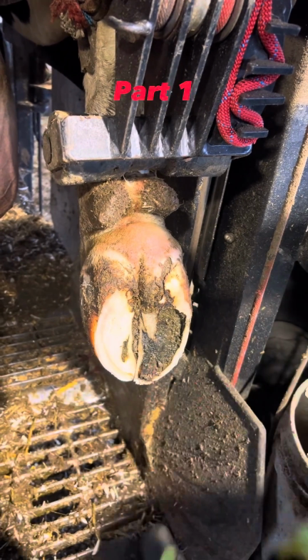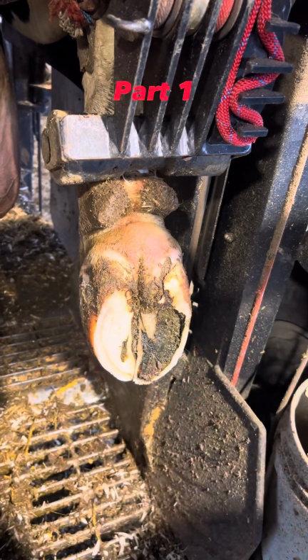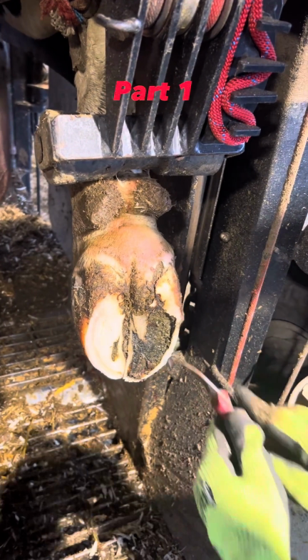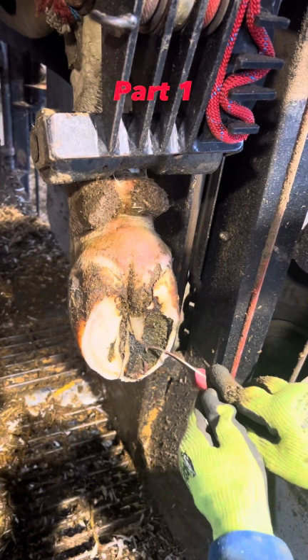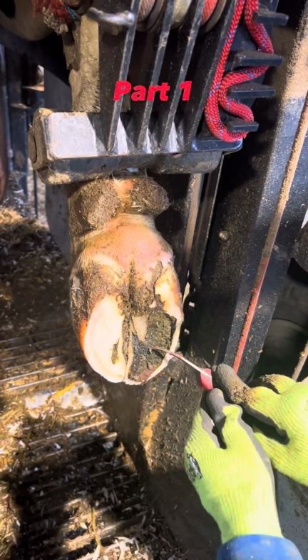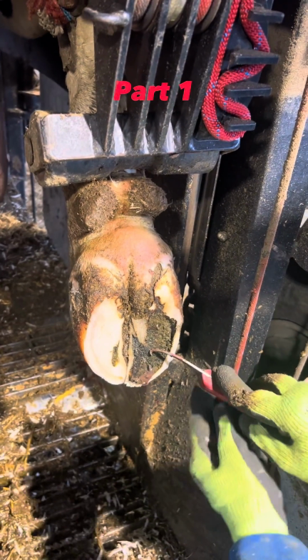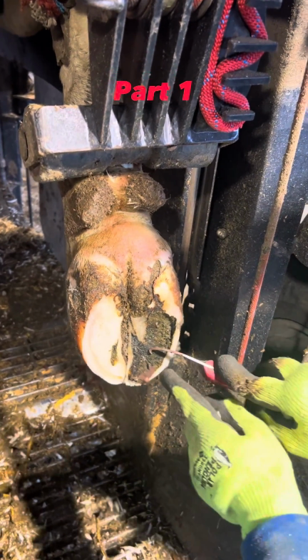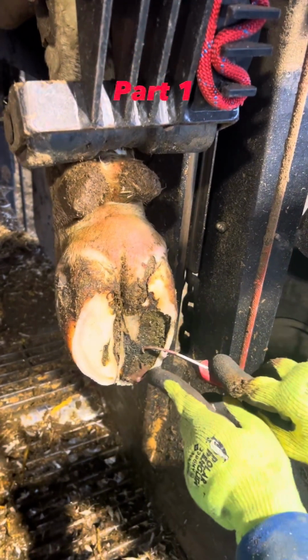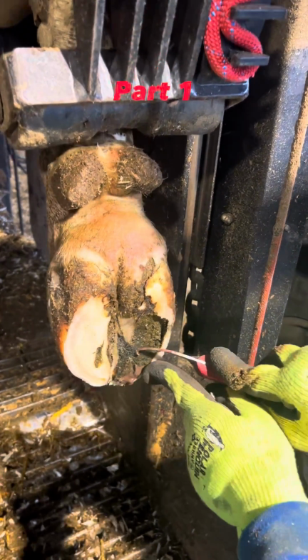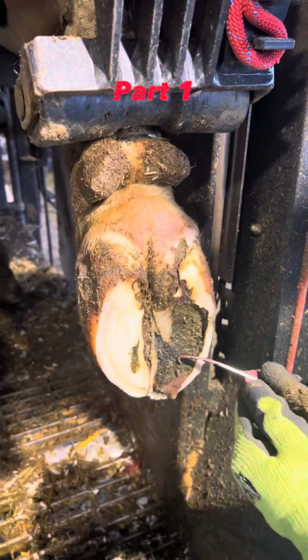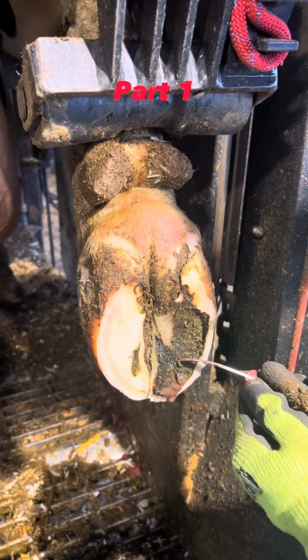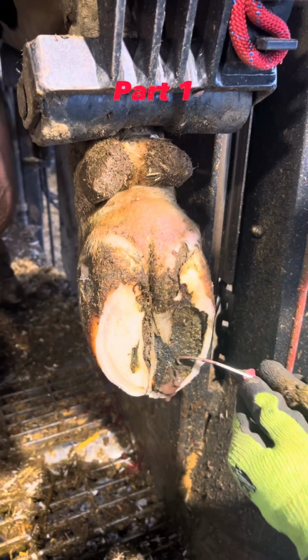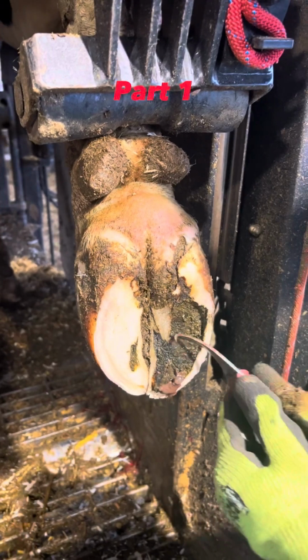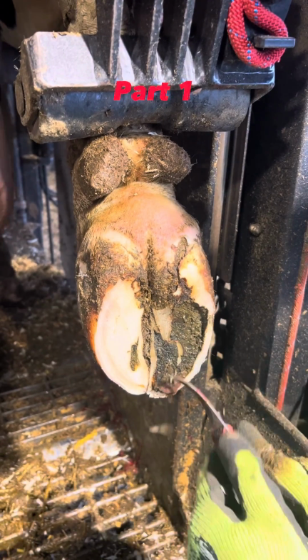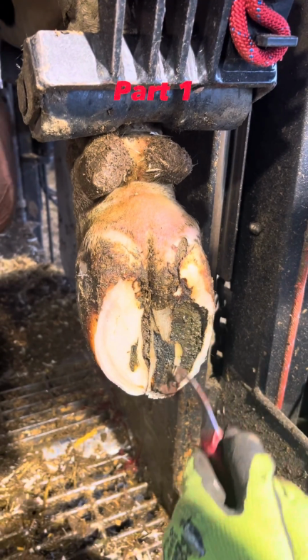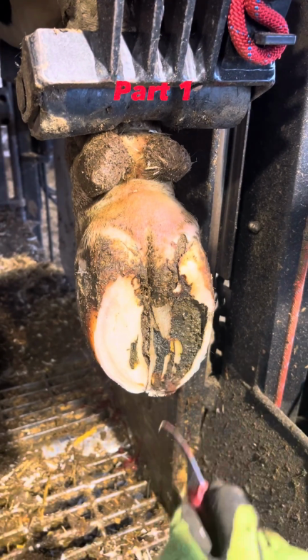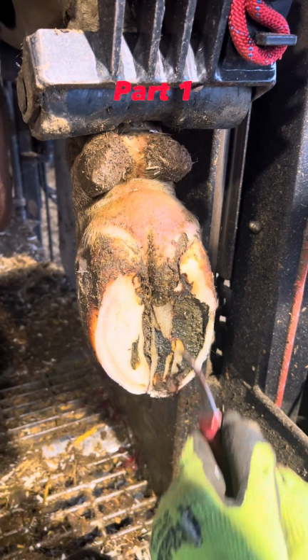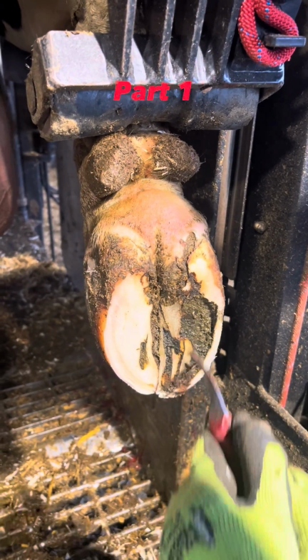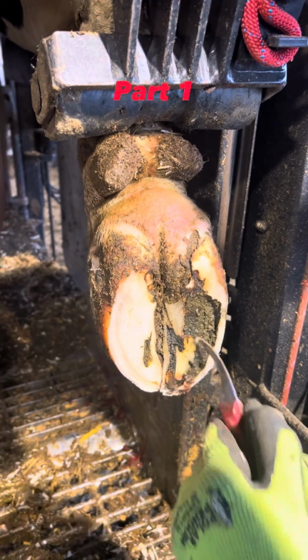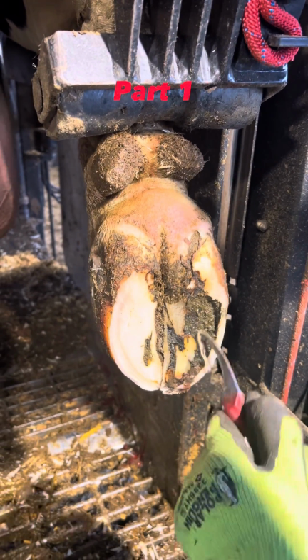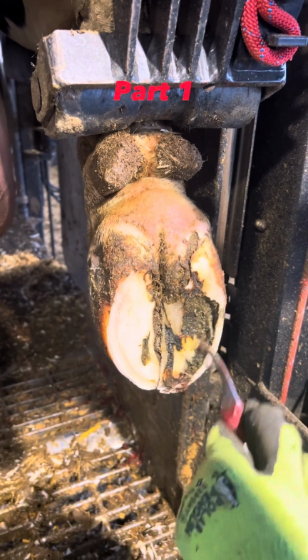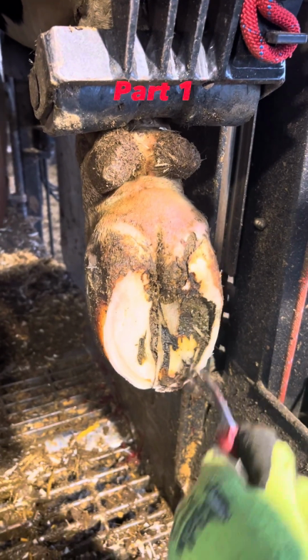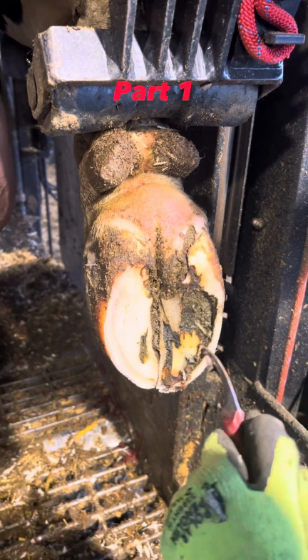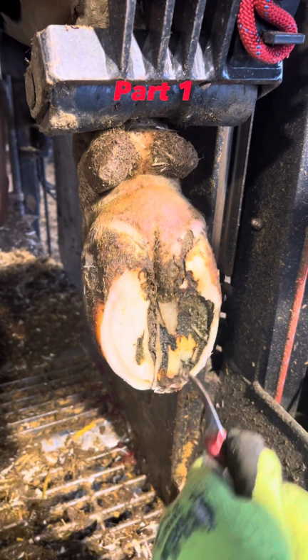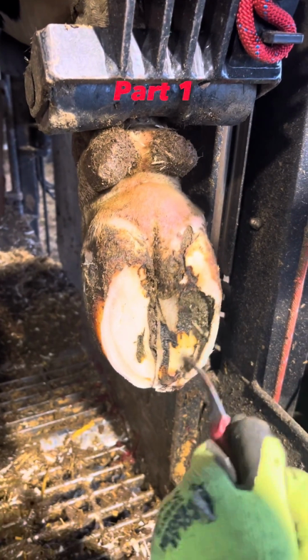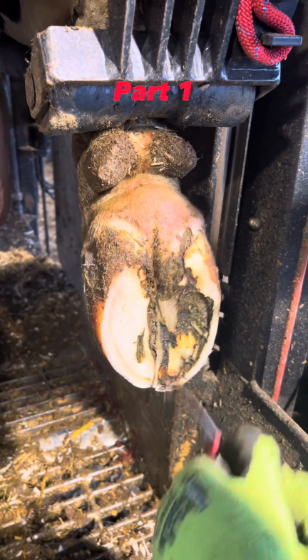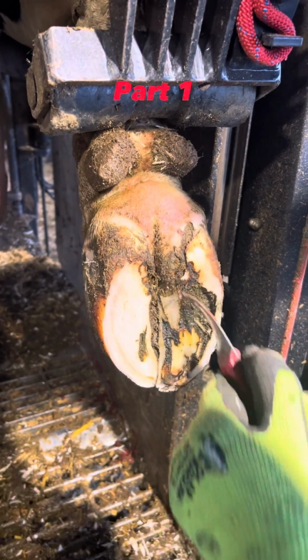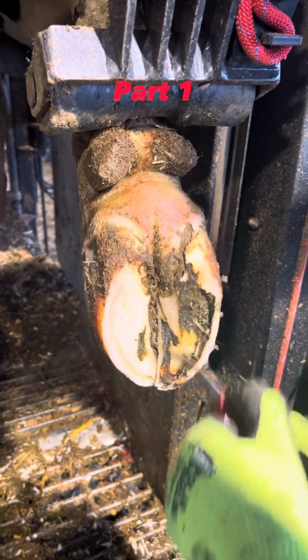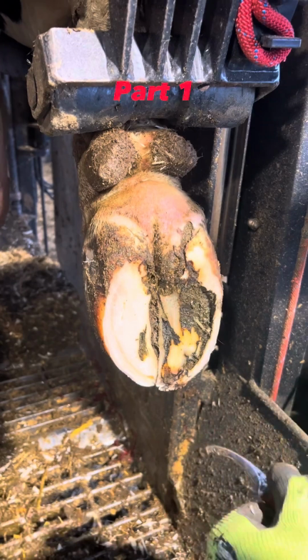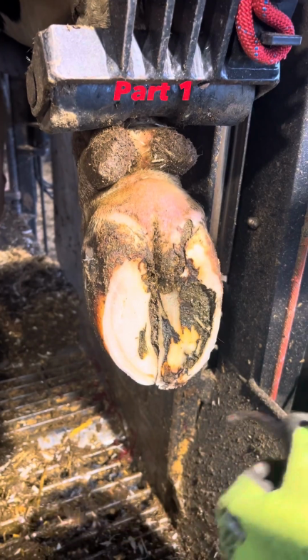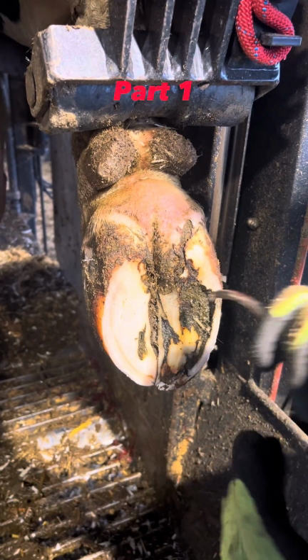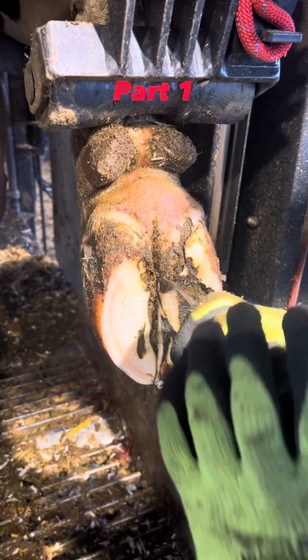You can see here that I didn't have to push hard on there. She's got a lot of built up pressure in there and pus is coming out. Seeing that pus come out tells me that there's a pocket inside of there and all that dead horn needs to be cut off.